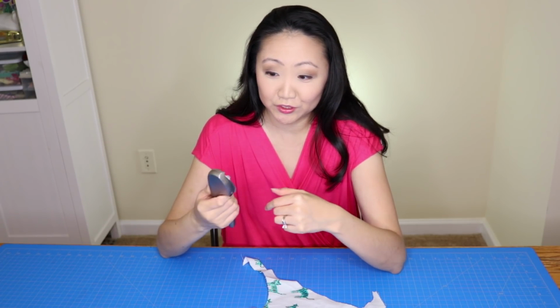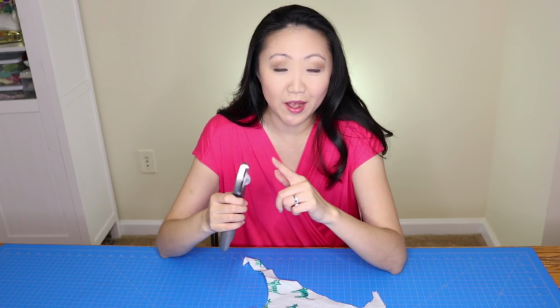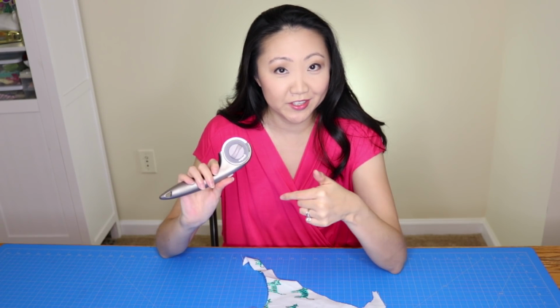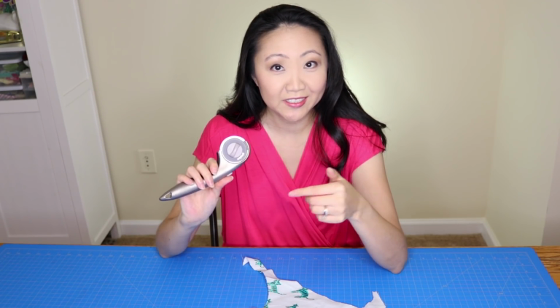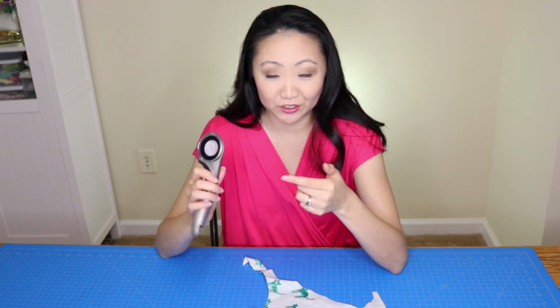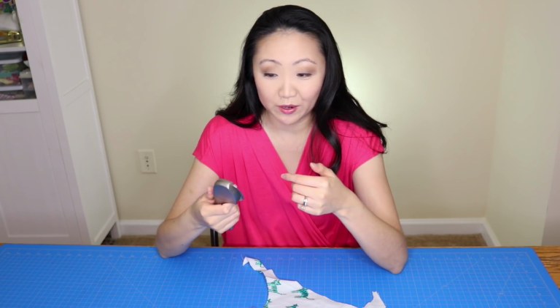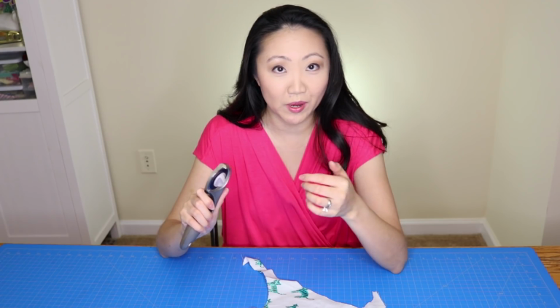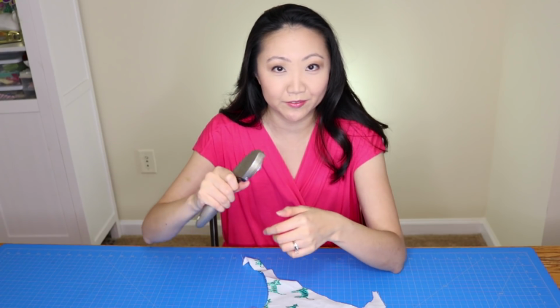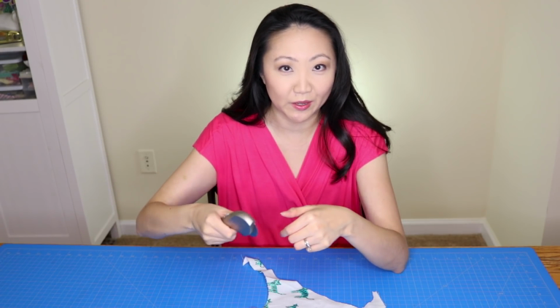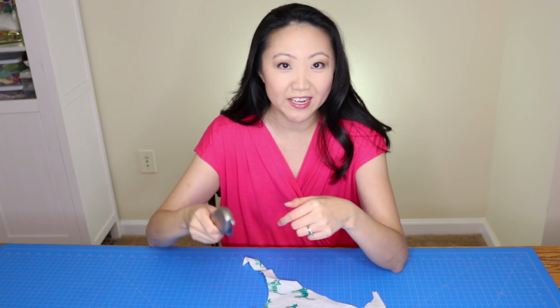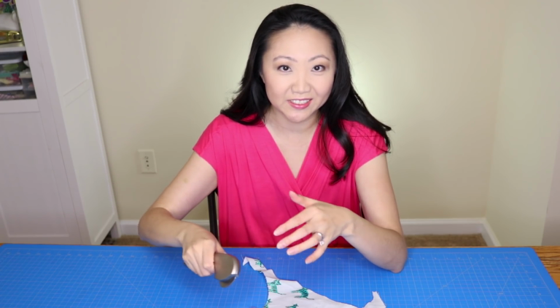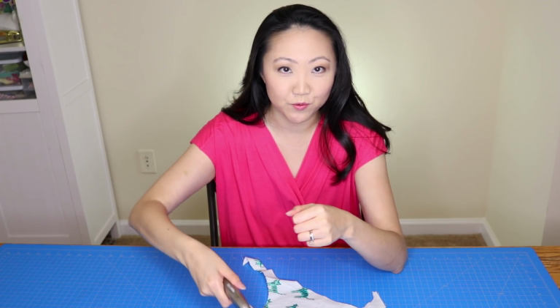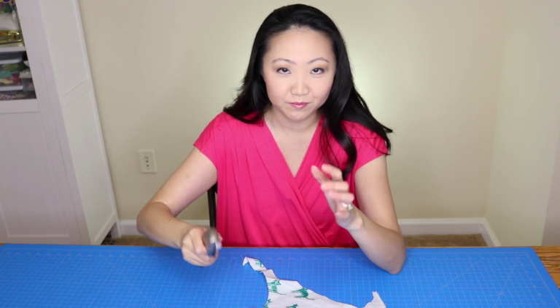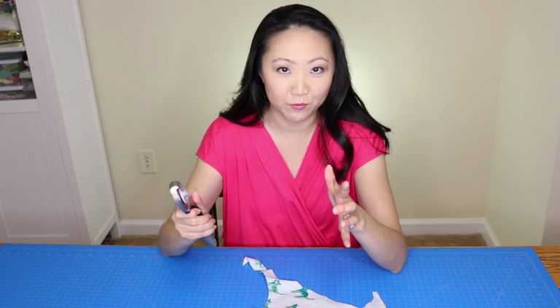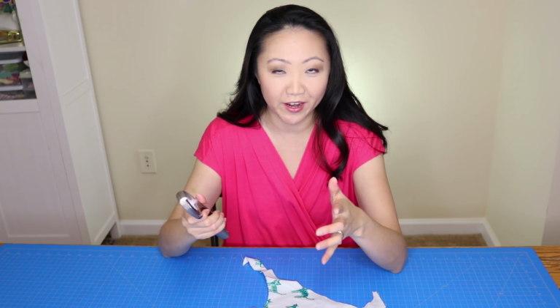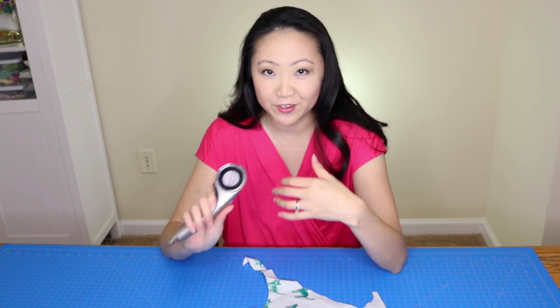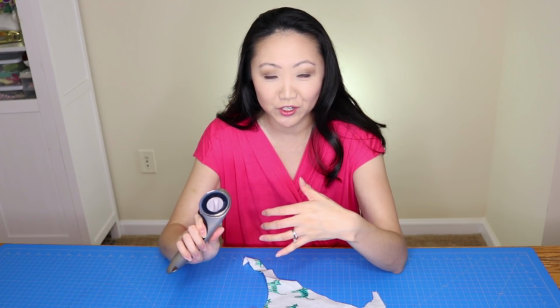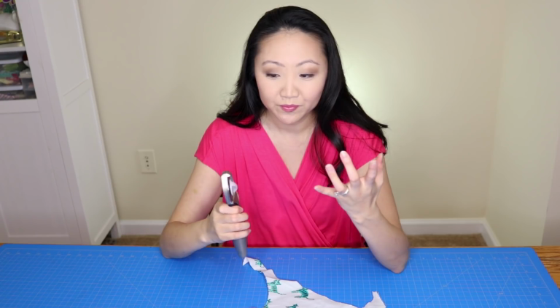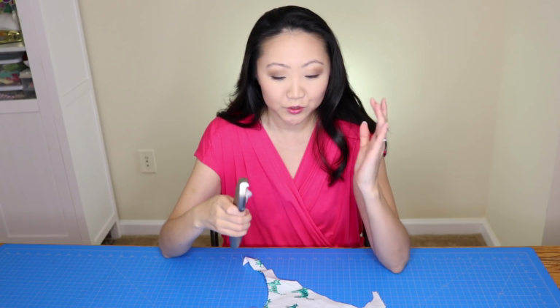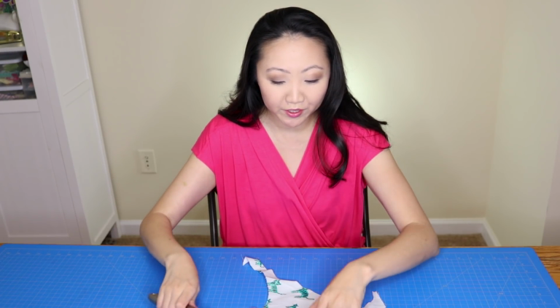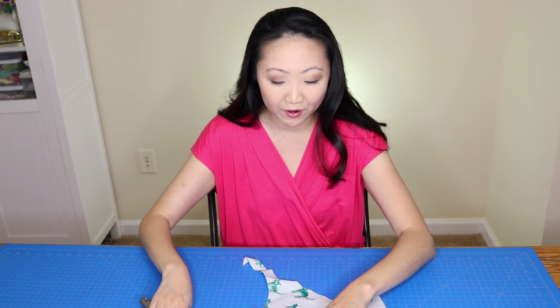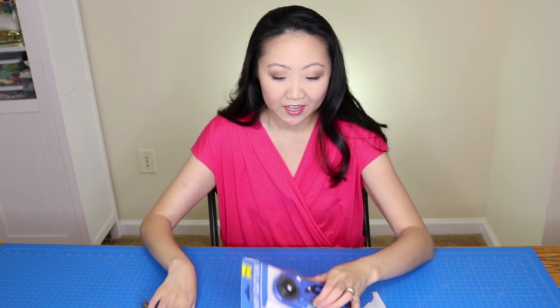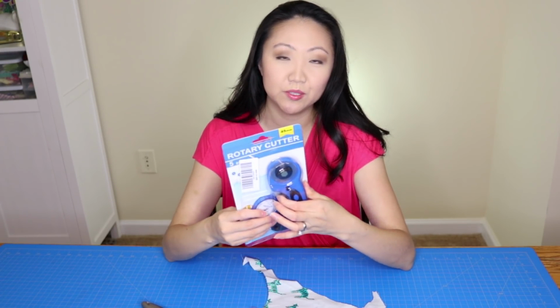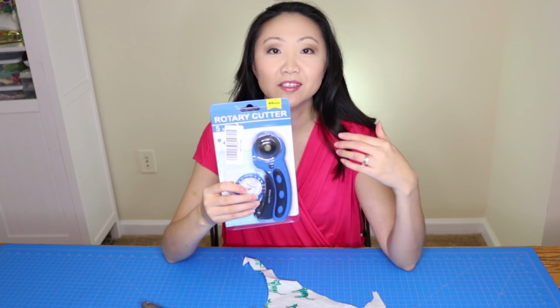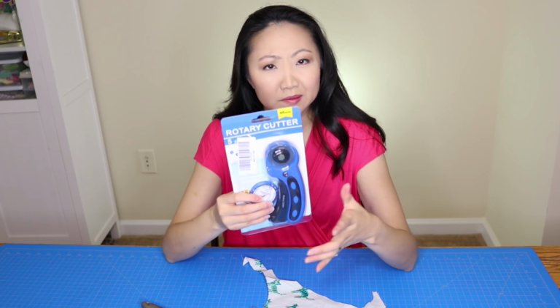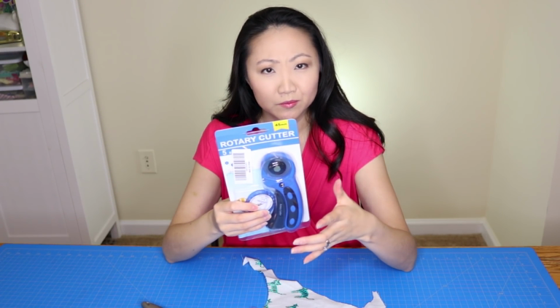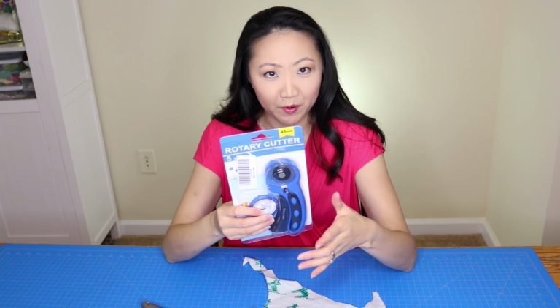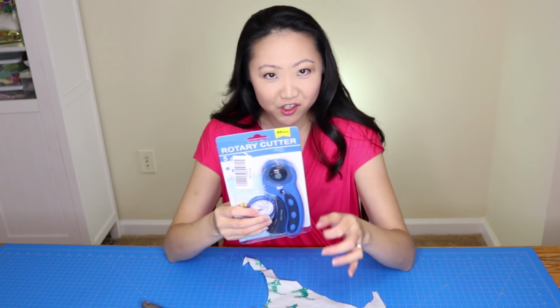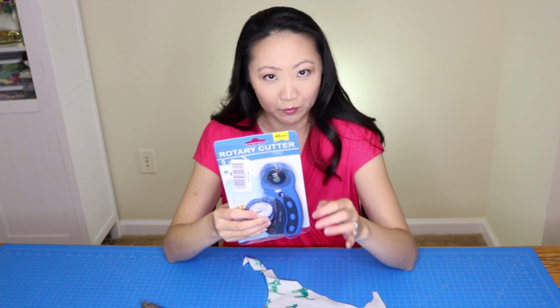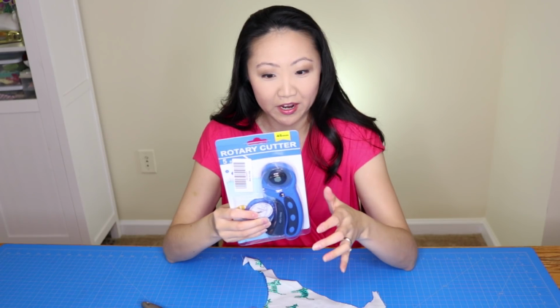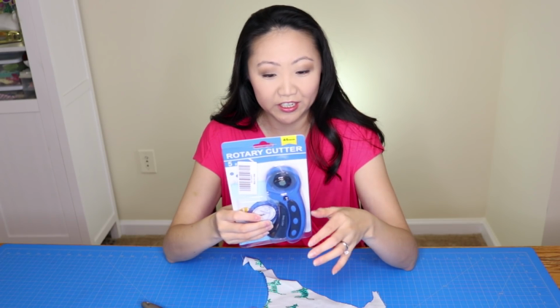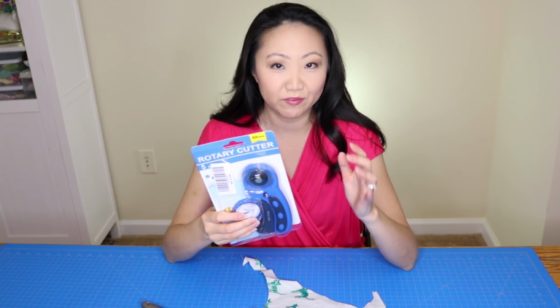It's great, it works well — it's very weighty, easy to fit in your hand, feels good. So we're going to compare it to this much cheaper rotary cutter I just got from Amazon.